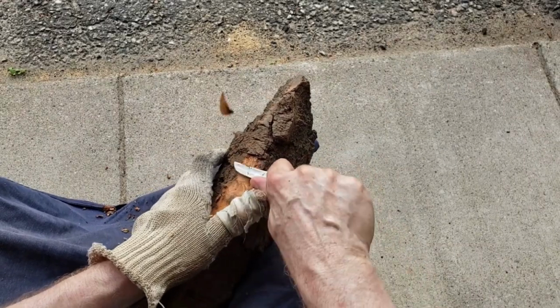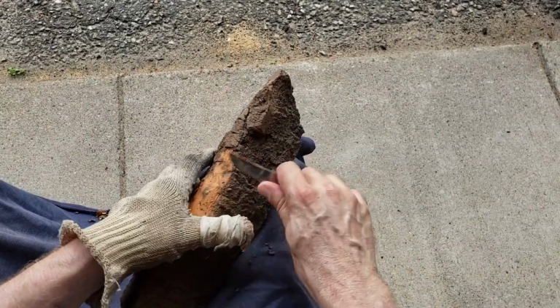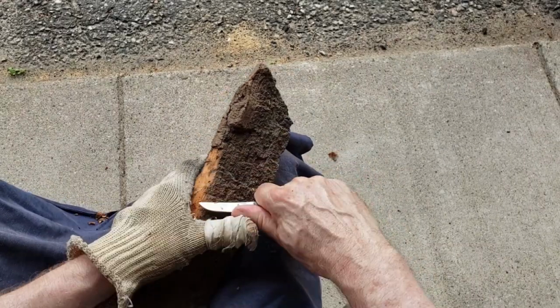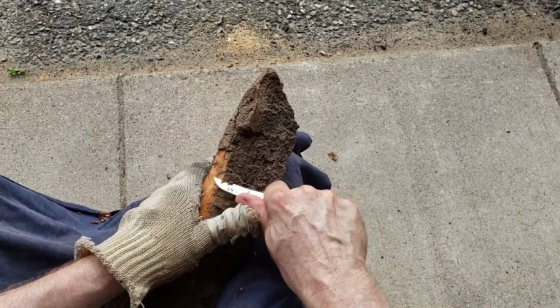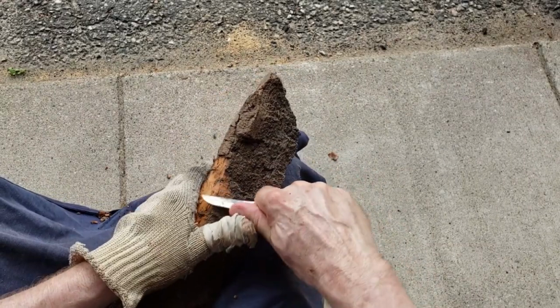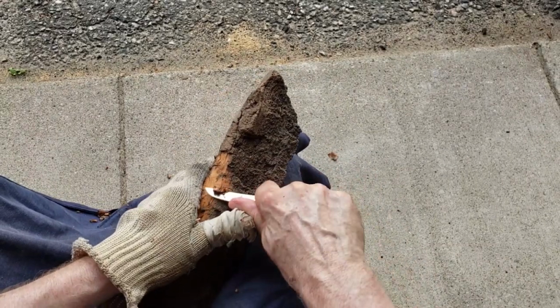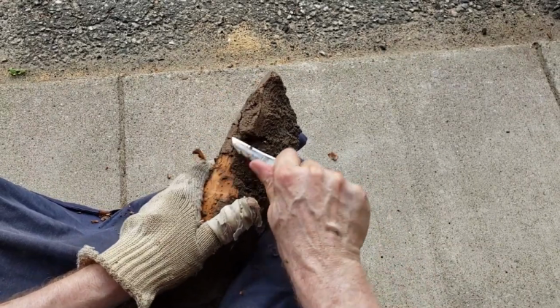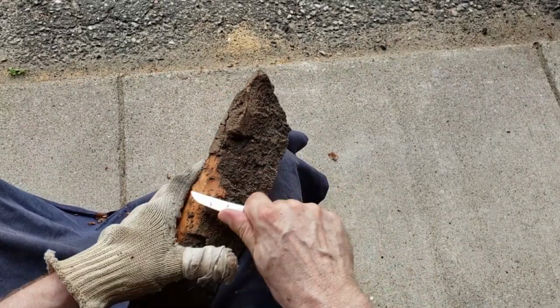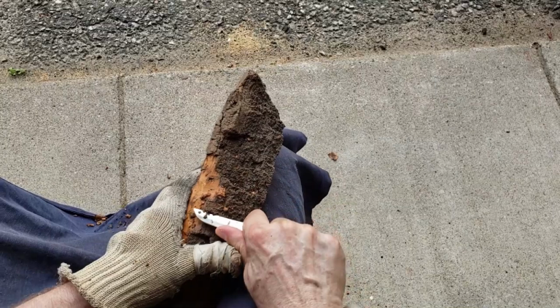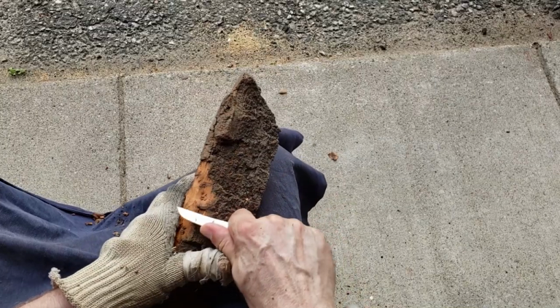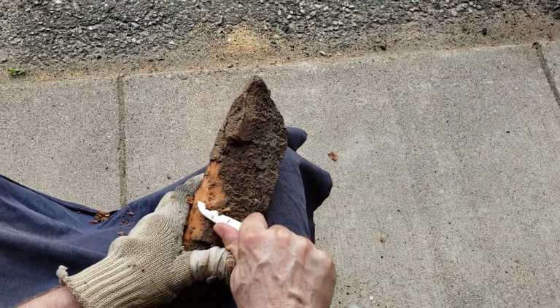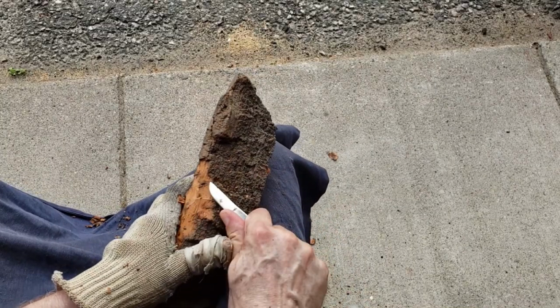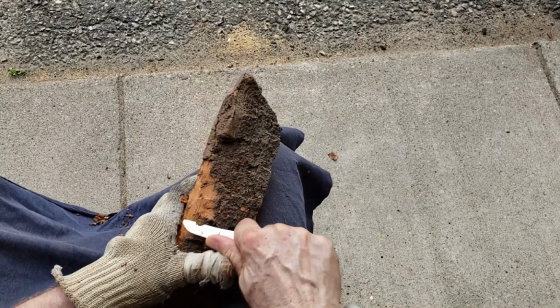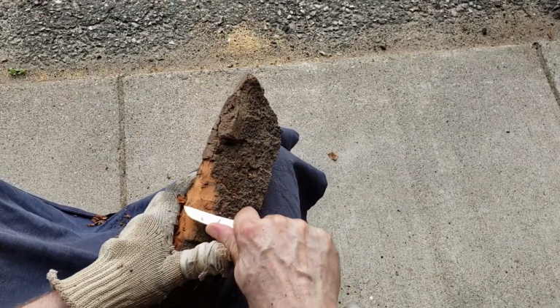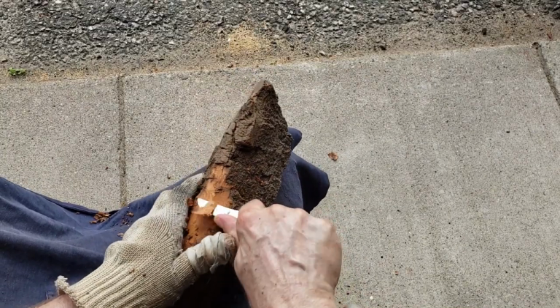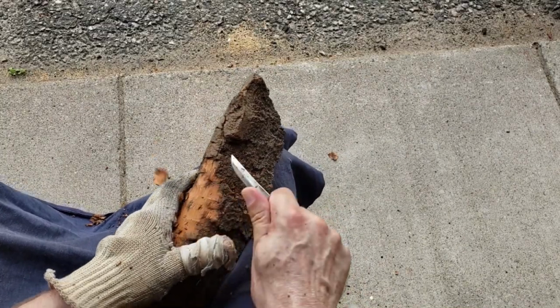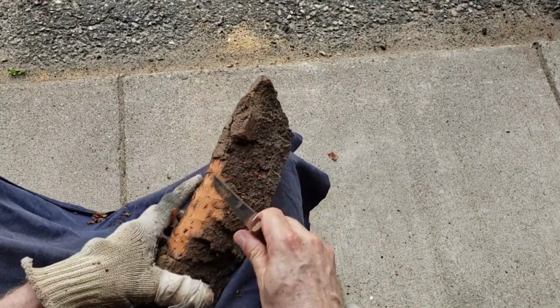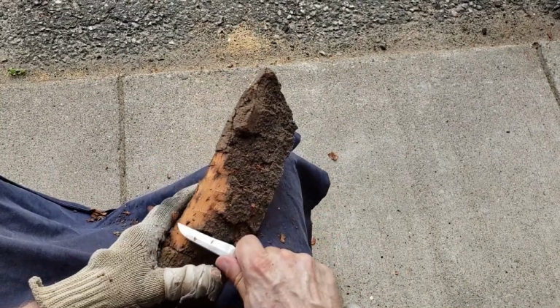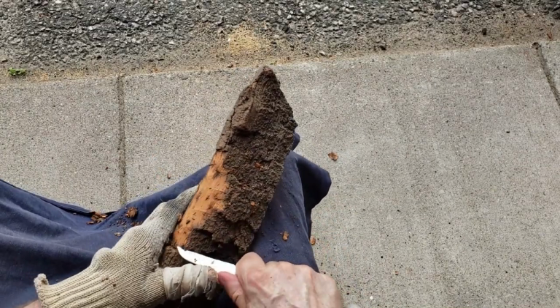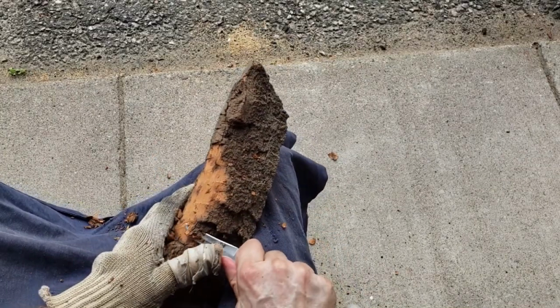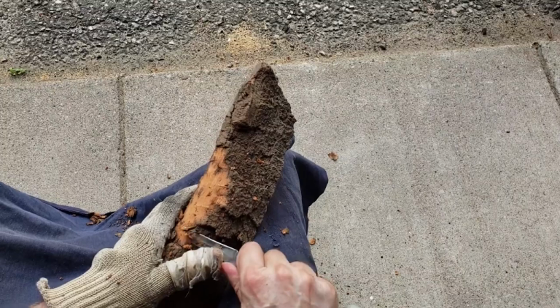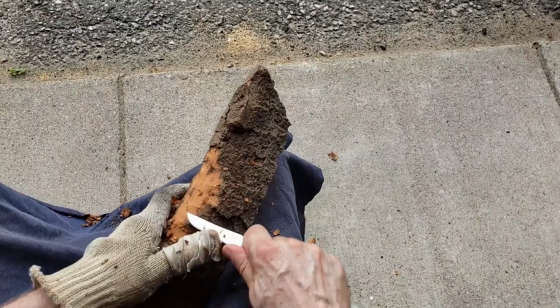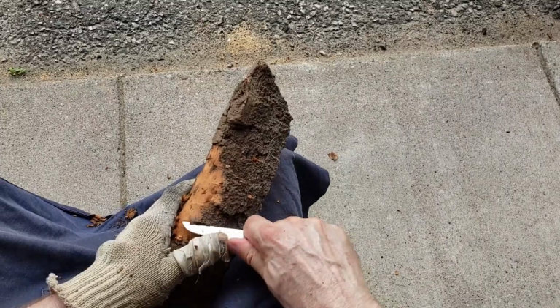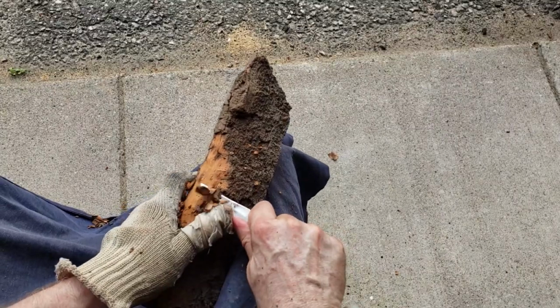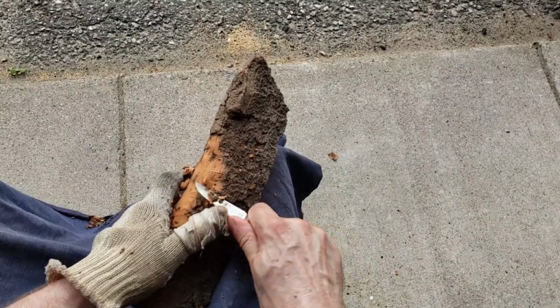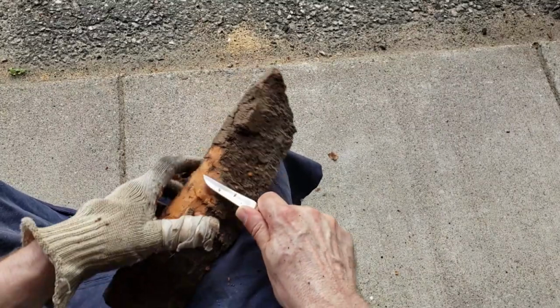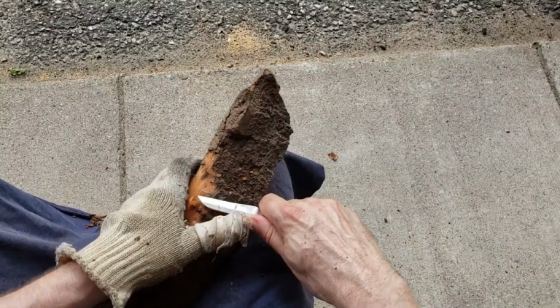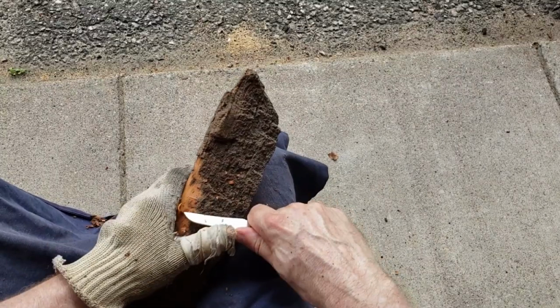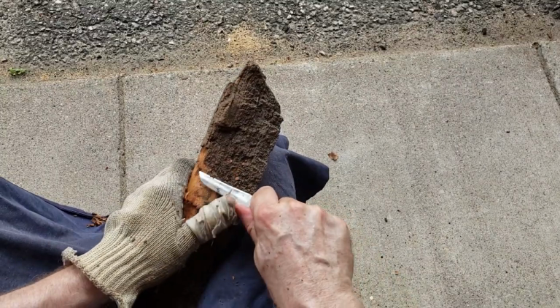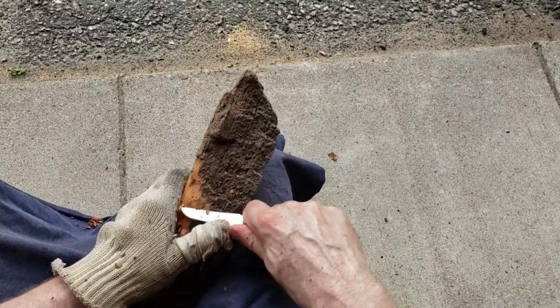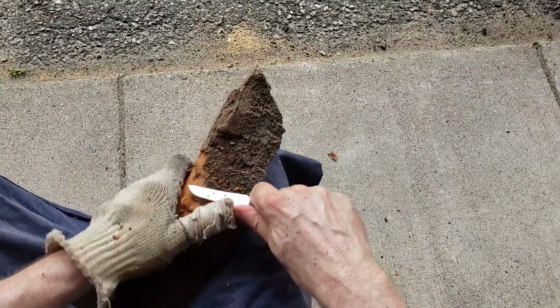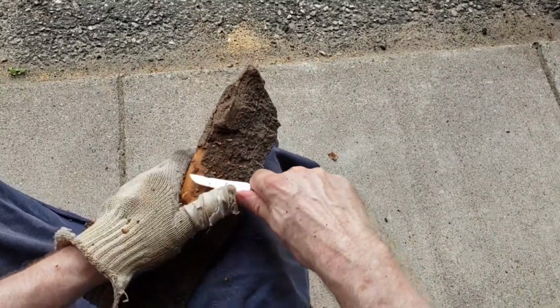It's non-serrated and that's what I use for taking the bark off — the top of the bark off — because I don't want to ruin my good tools. When it gets to the side, I'm going to have to use one of my good tools.